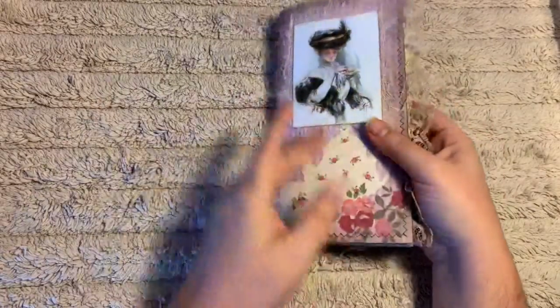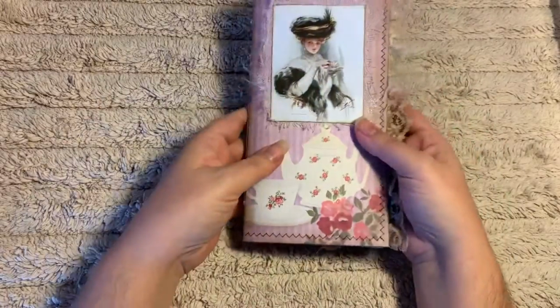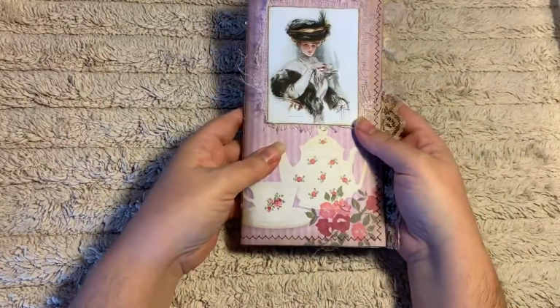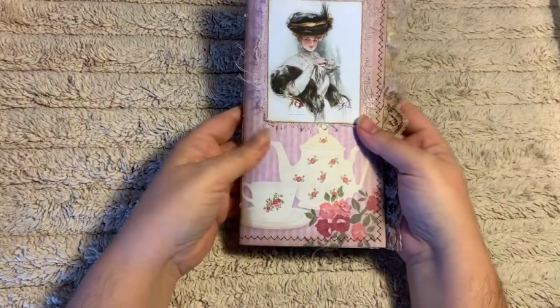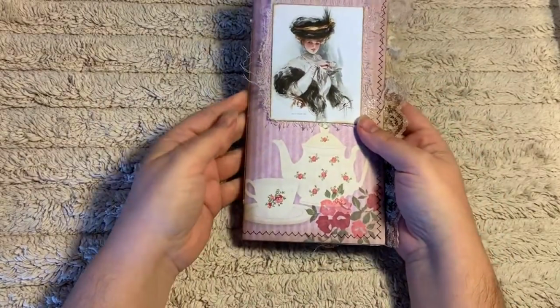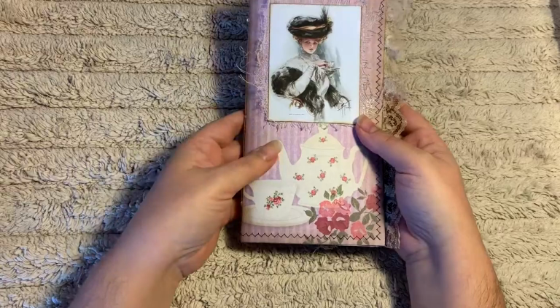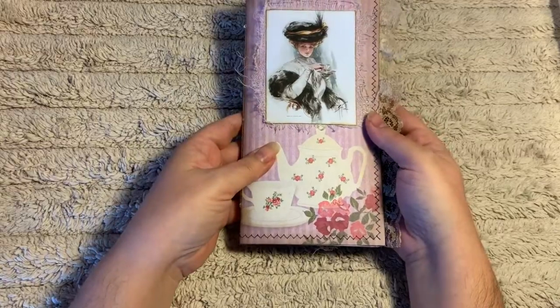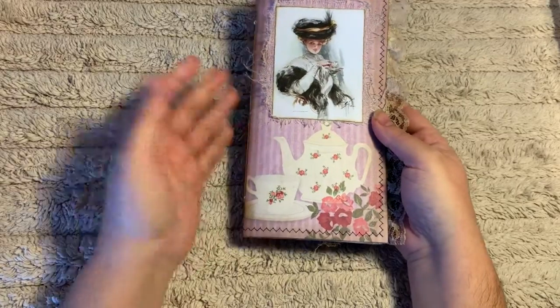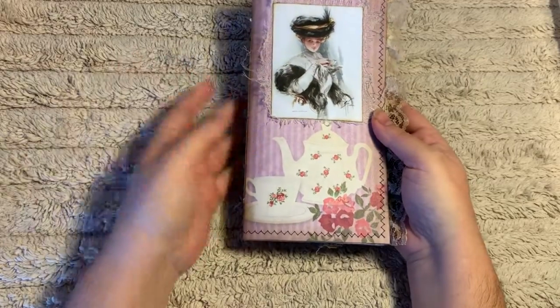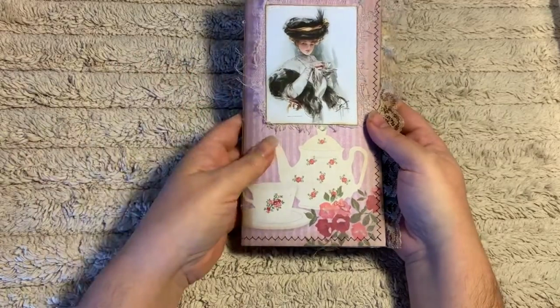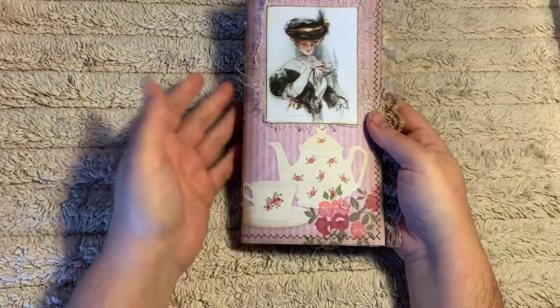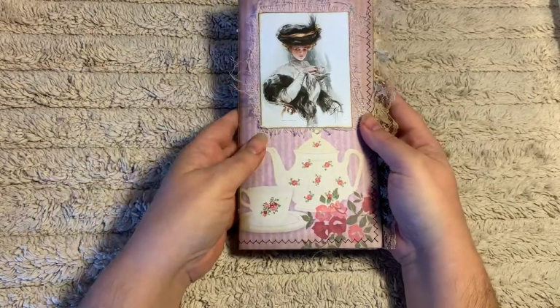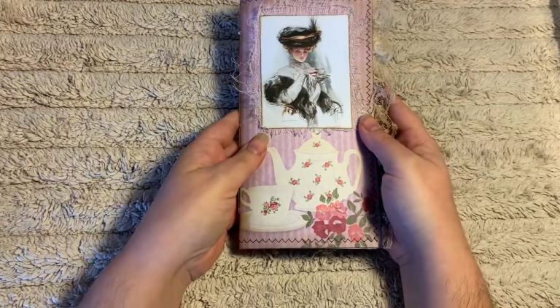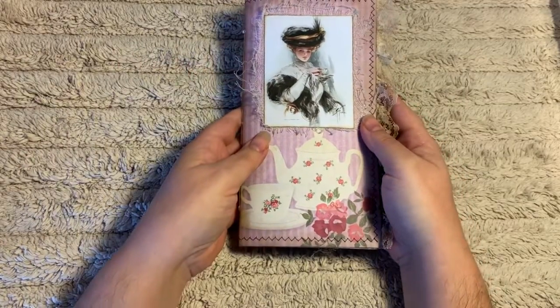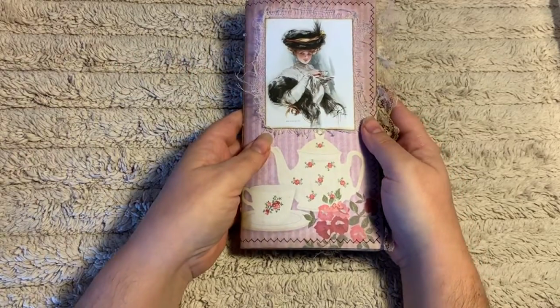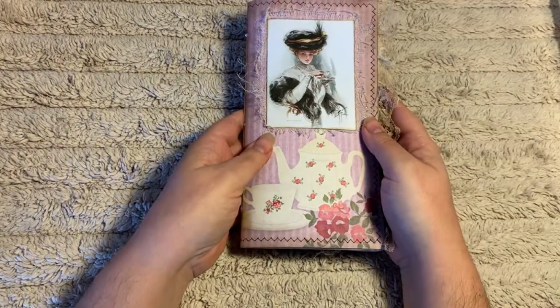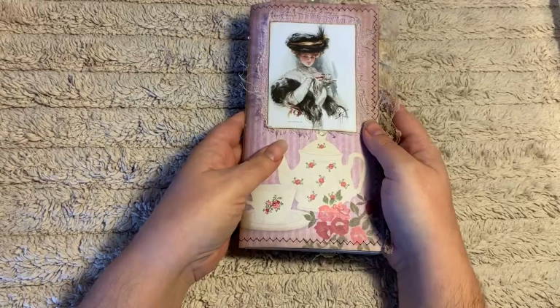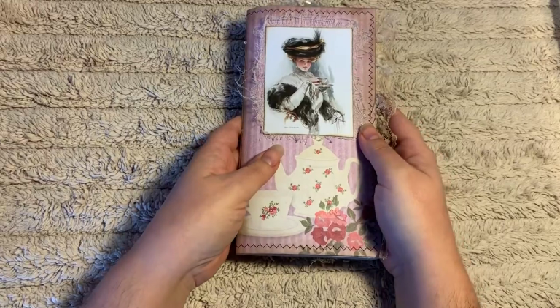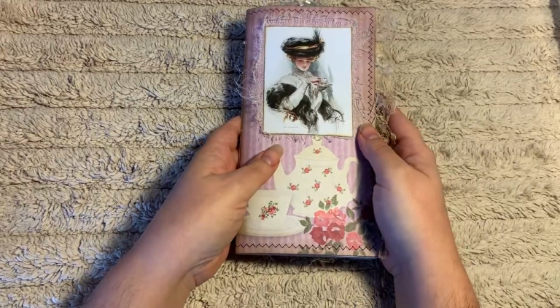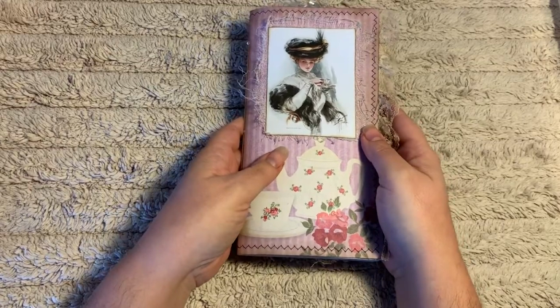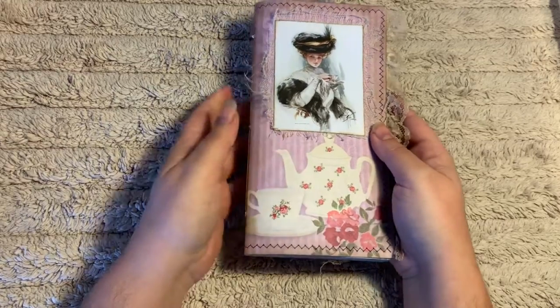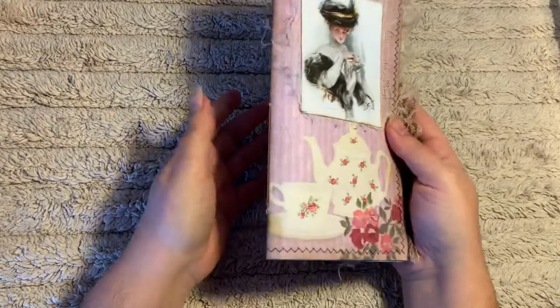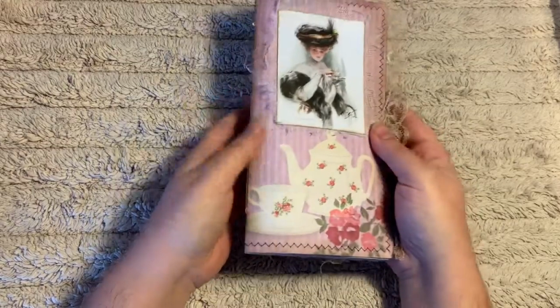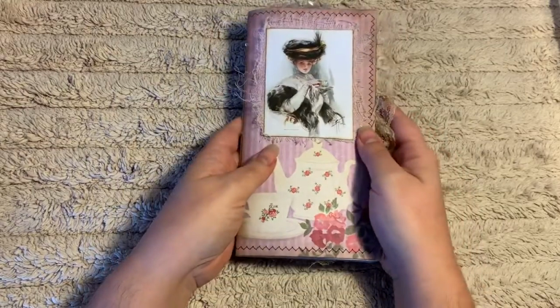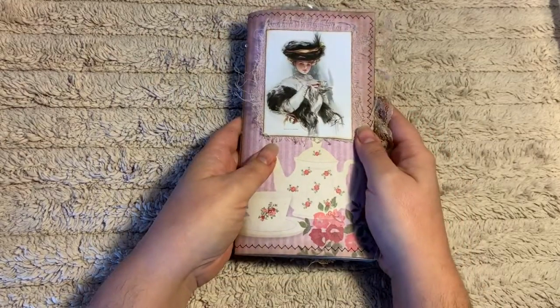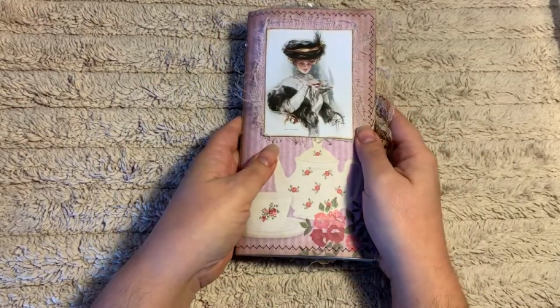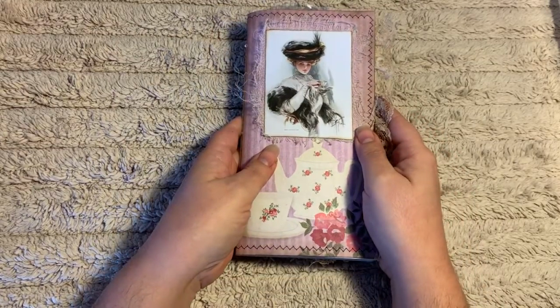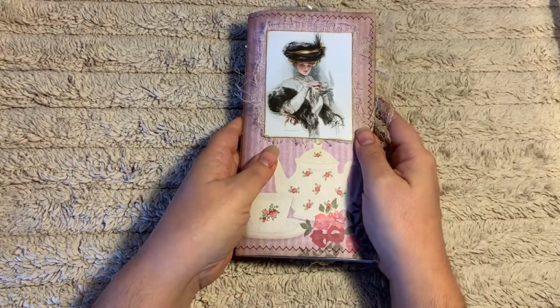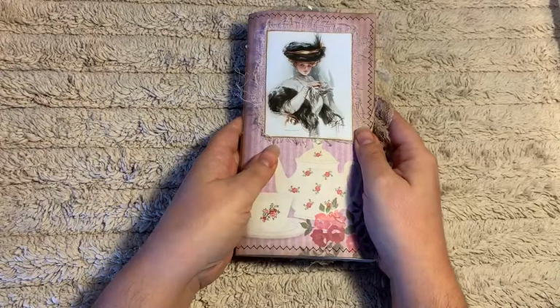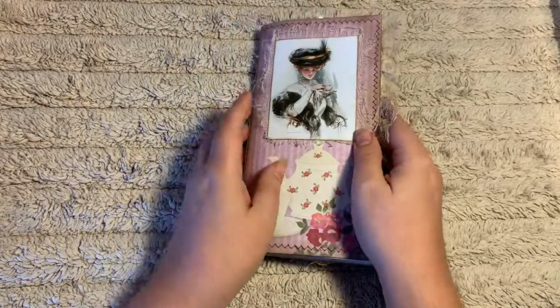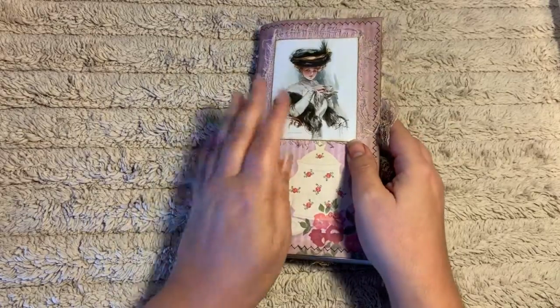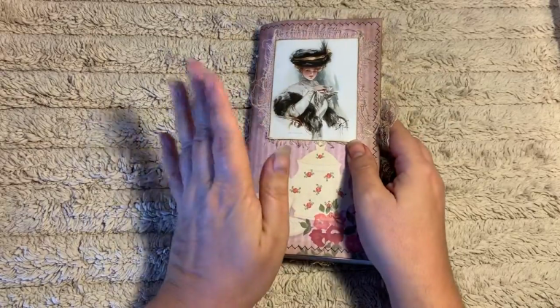So that is my Tea Time Journals. There are, like I say, 10 of them. I will have more pictures up on my Etsy store, Arjet Creations, so I hope you pop on over there and take a peek. Thanks and have a great day. Bye.